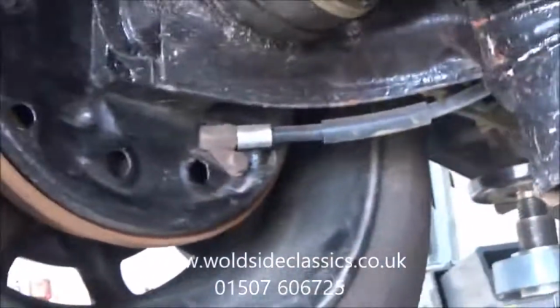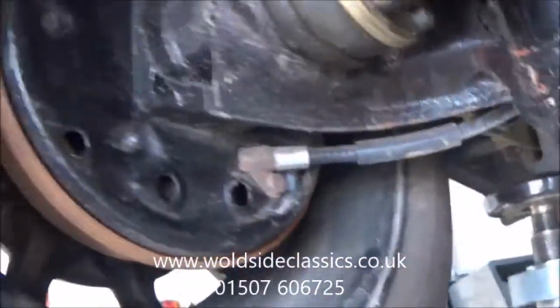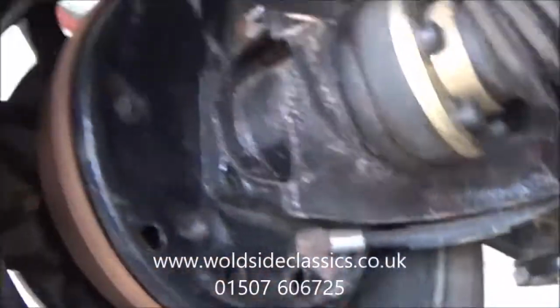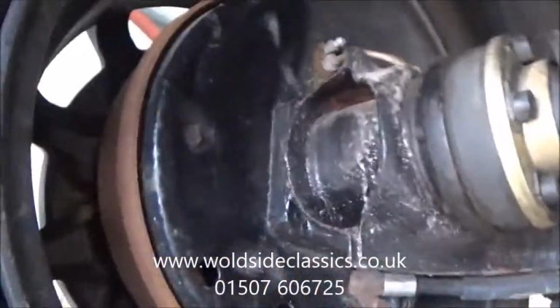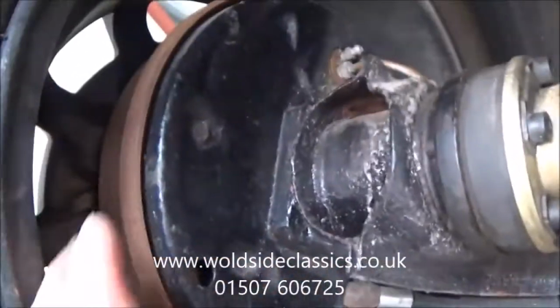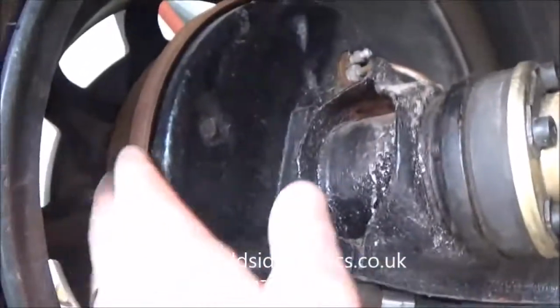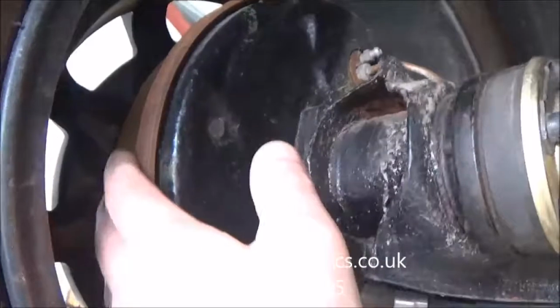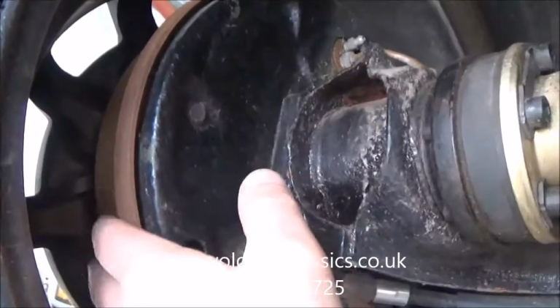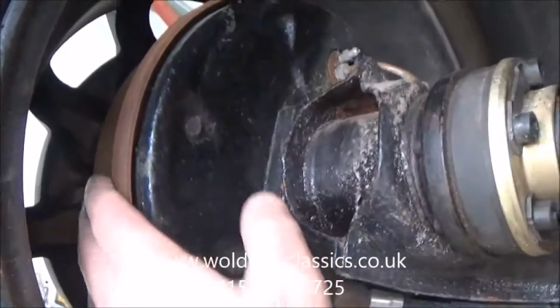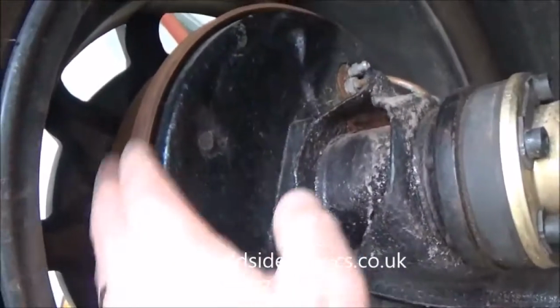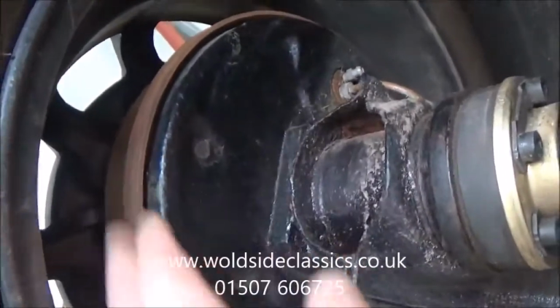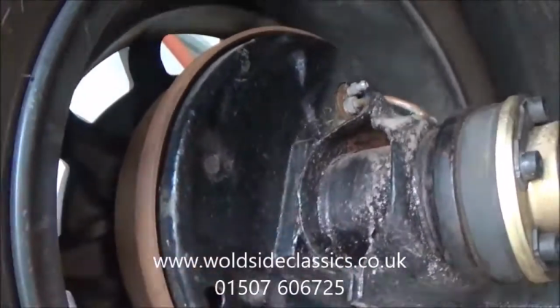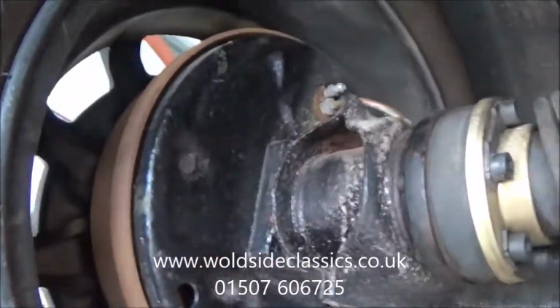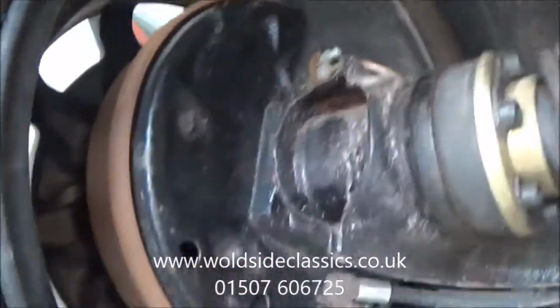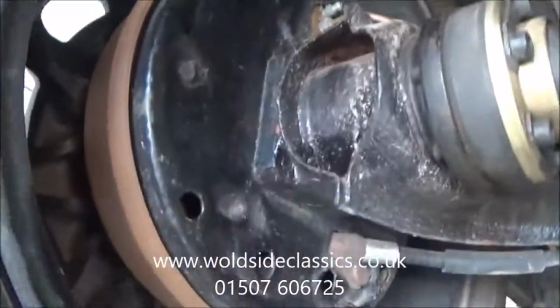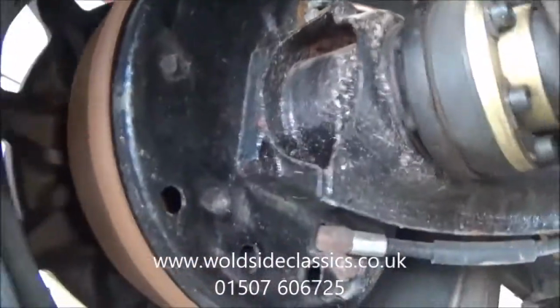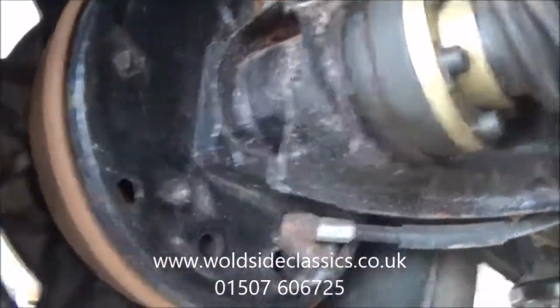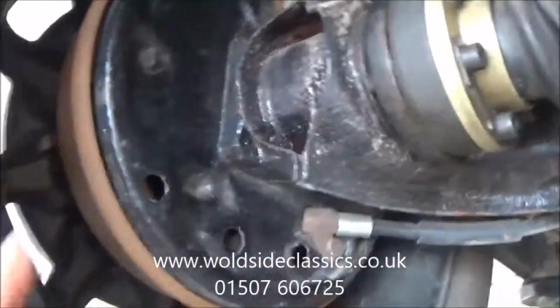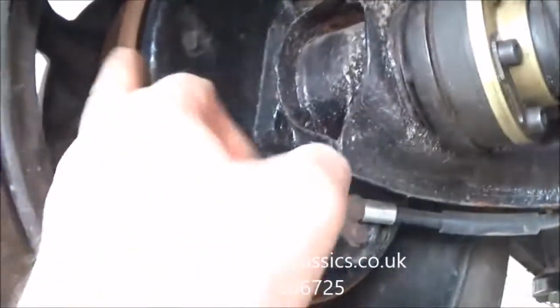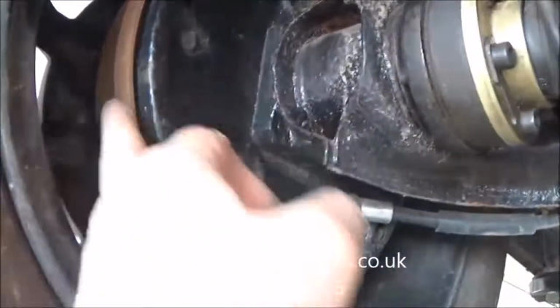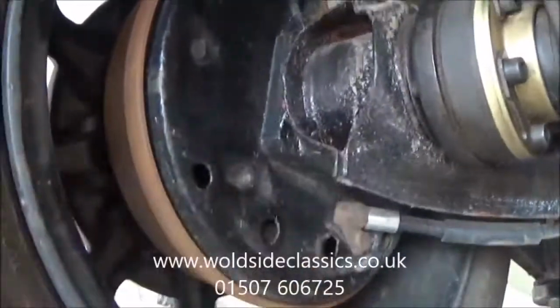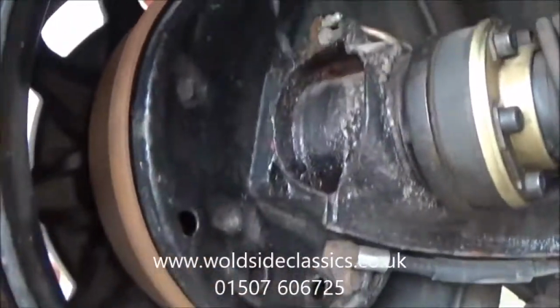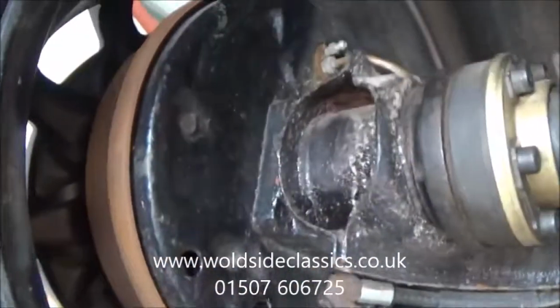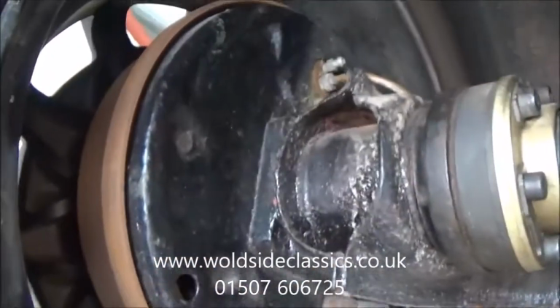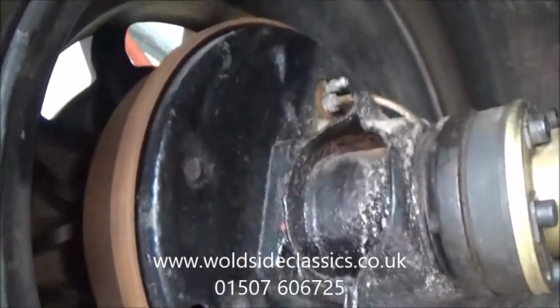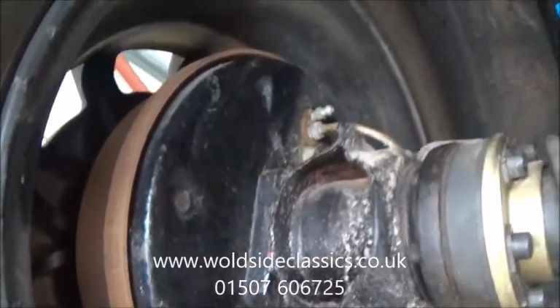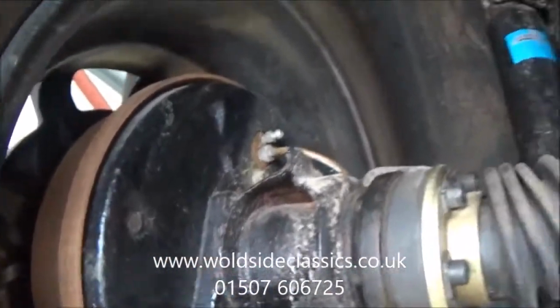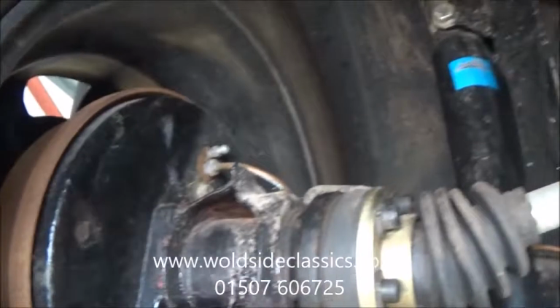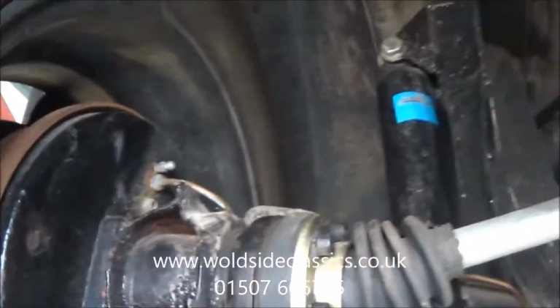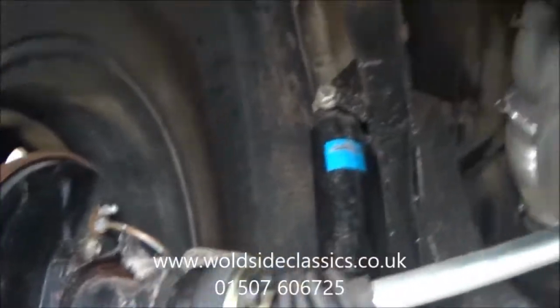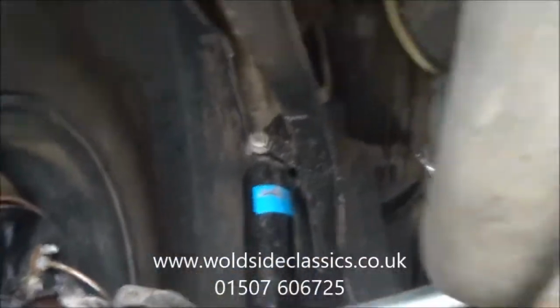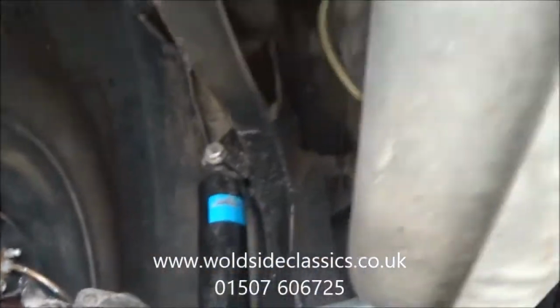The brake drums at the rear are a bit rusty — it's not a concern though, it's just the fact that they're new ones and they've never been painted or anything.